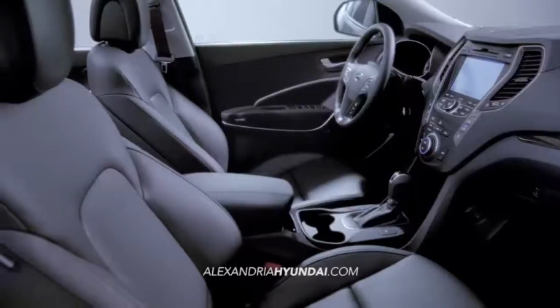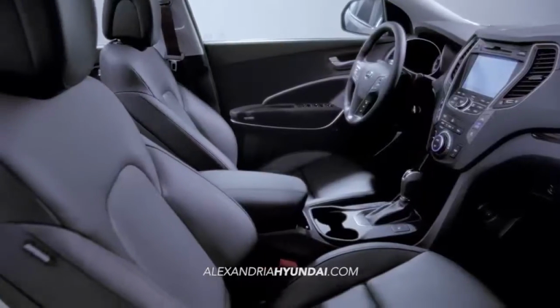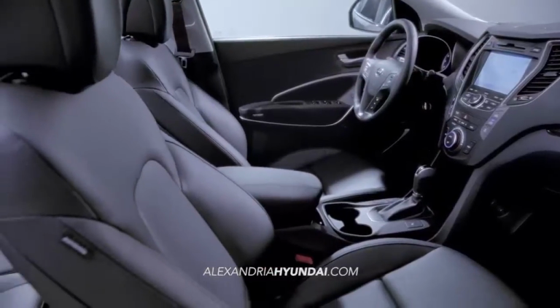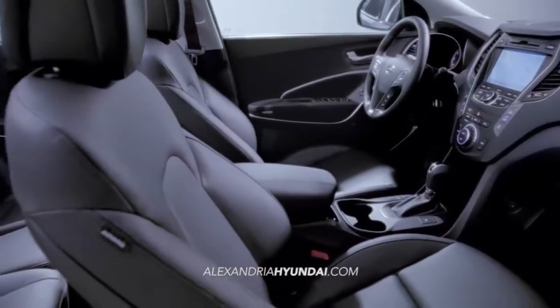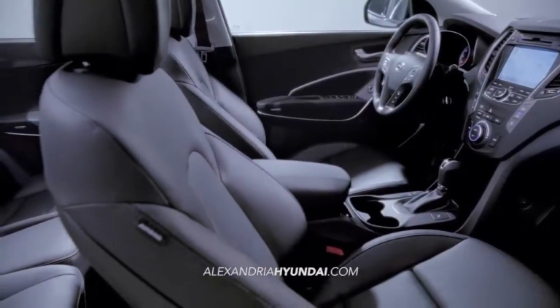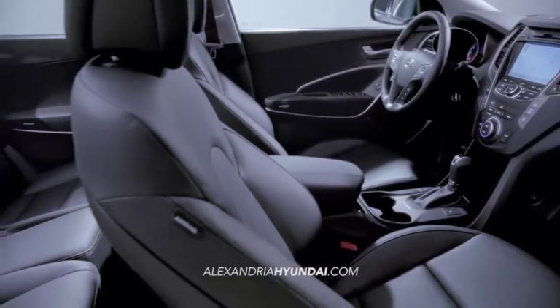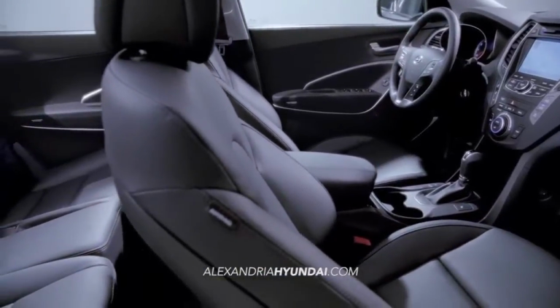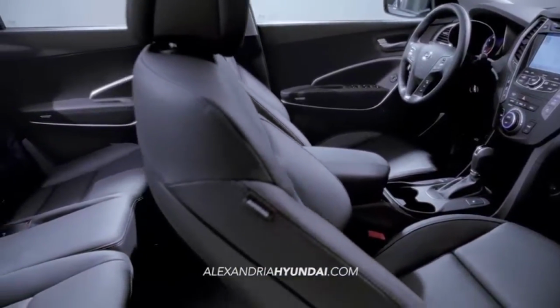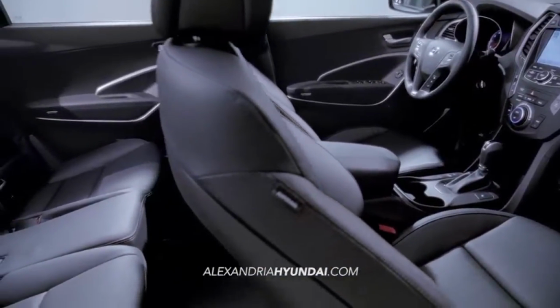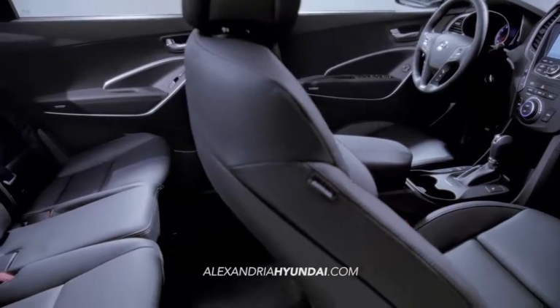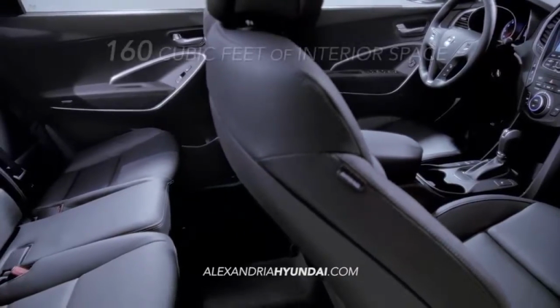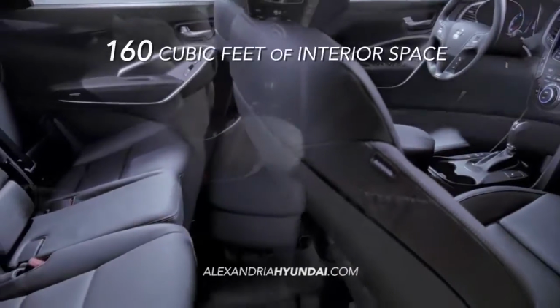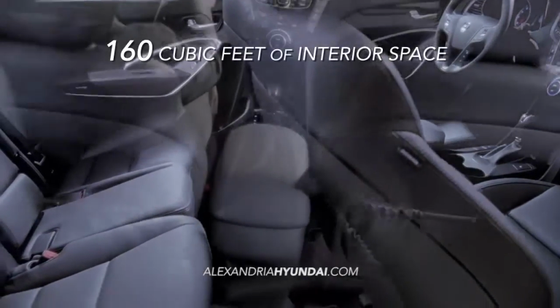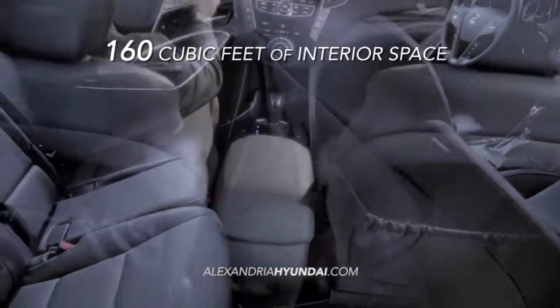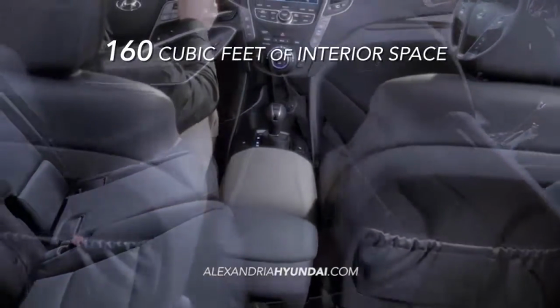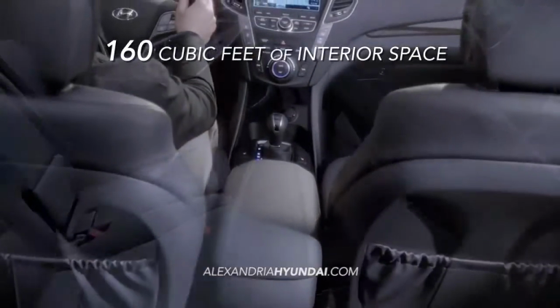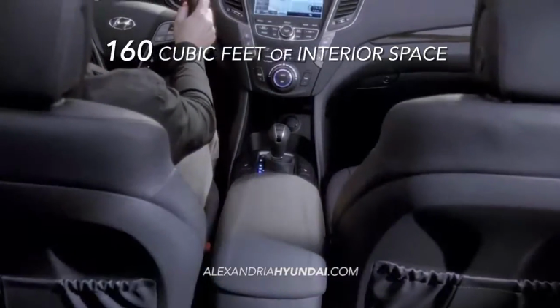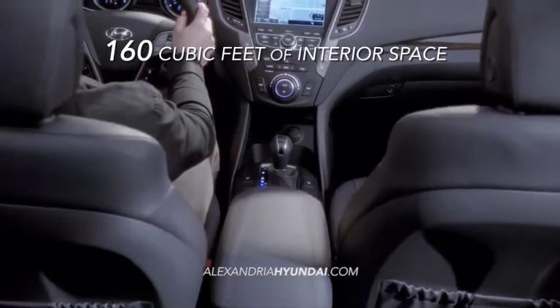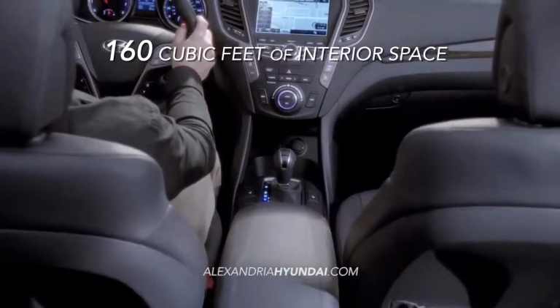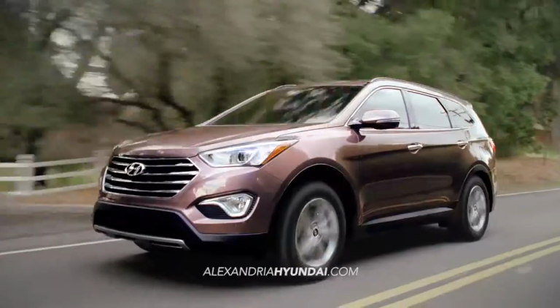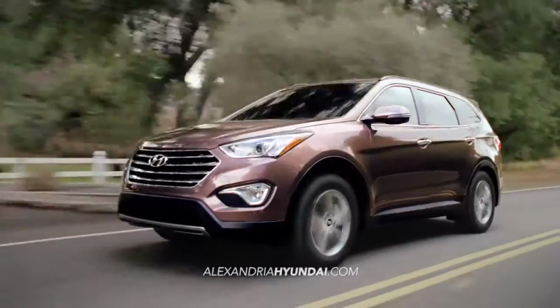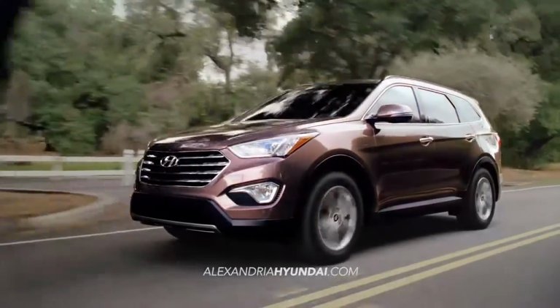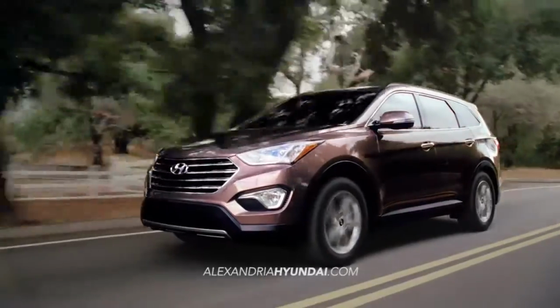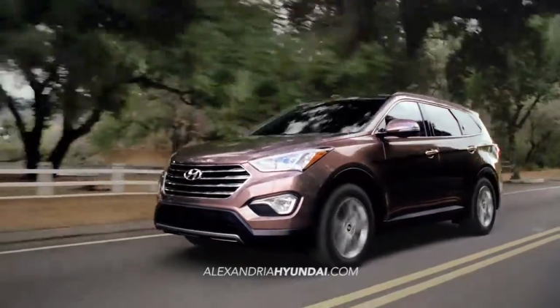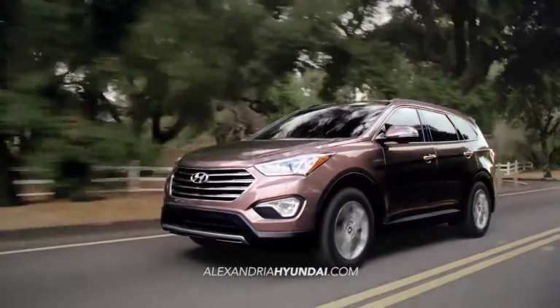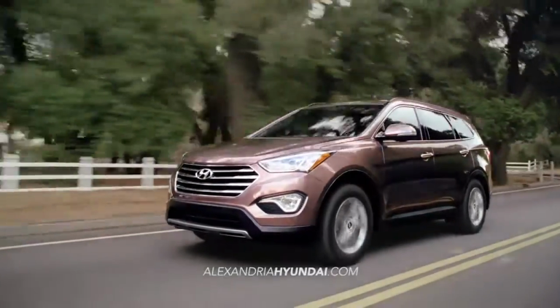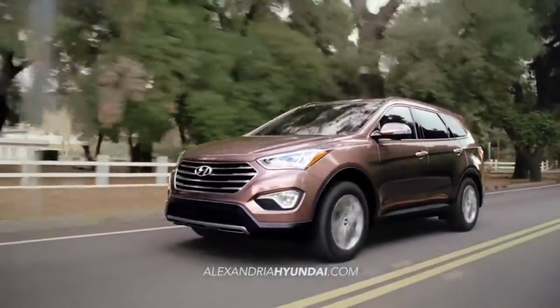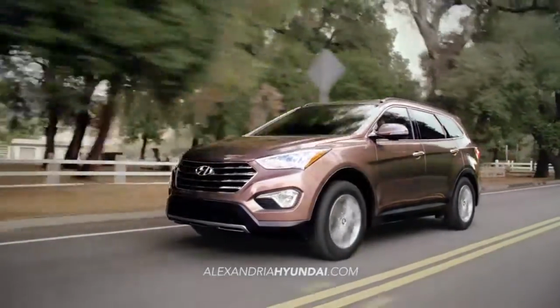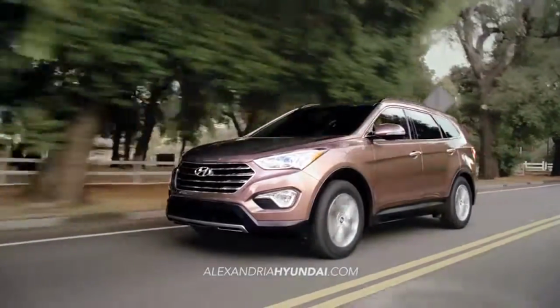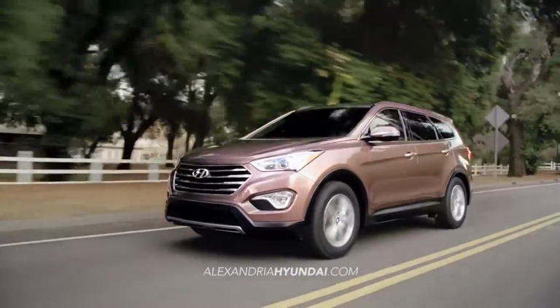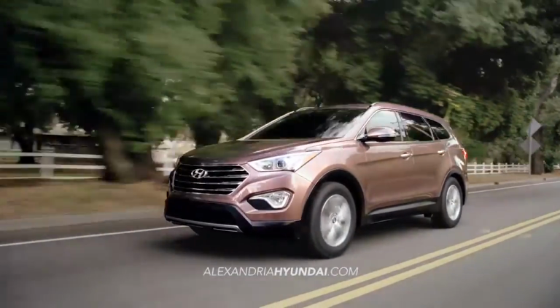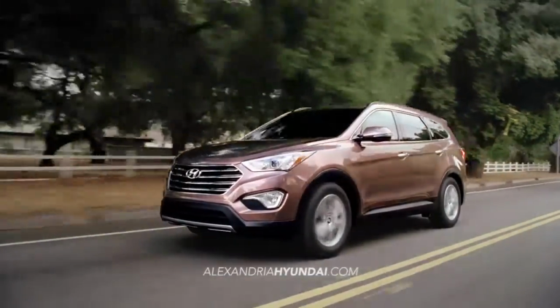And if you need a little extra room, the Santa Fe can handle it with 160 cubic feet of interior space. And safety is just one more reason the Hyundai Santa Fe needs to be on your list.